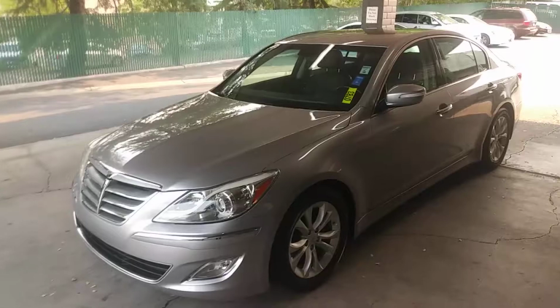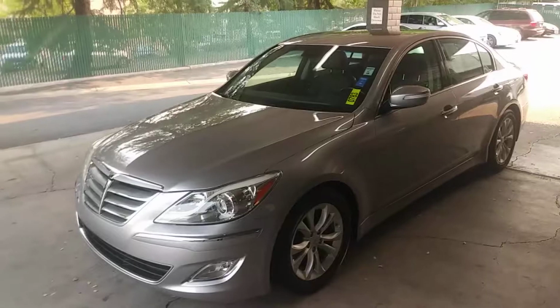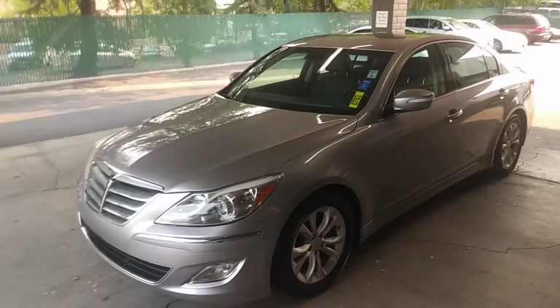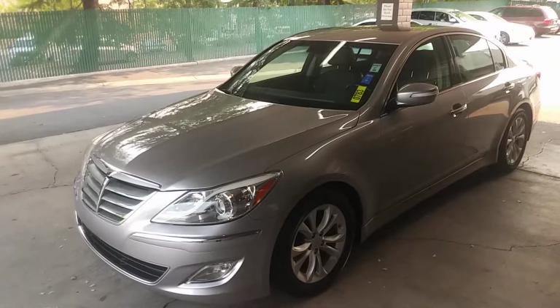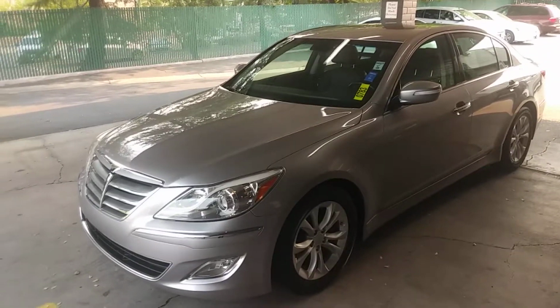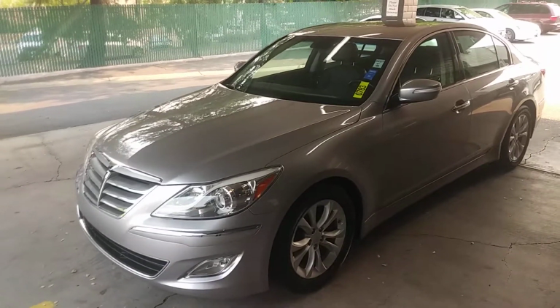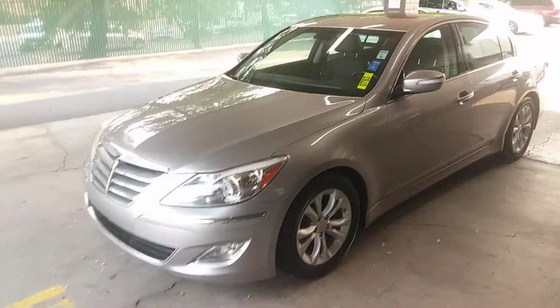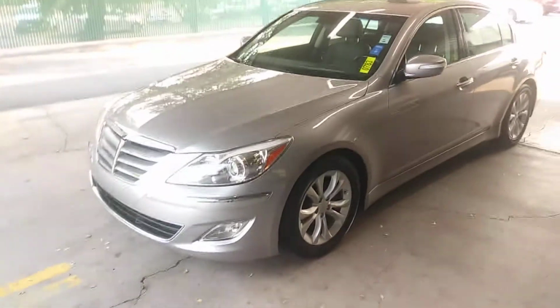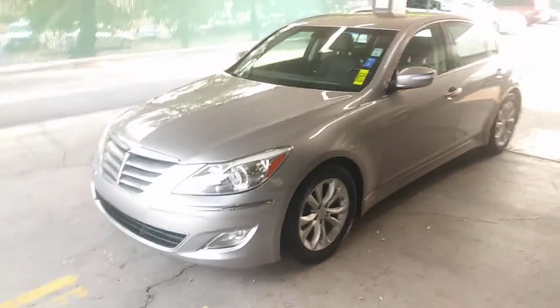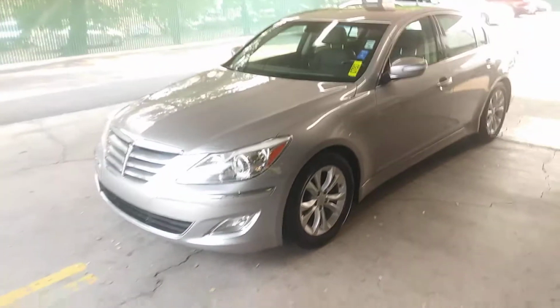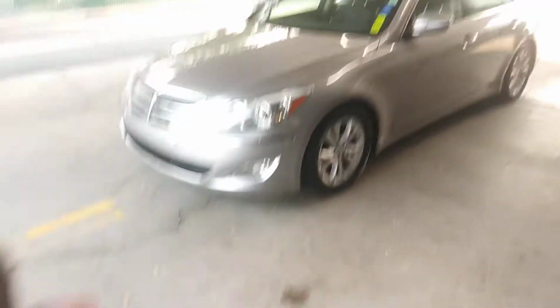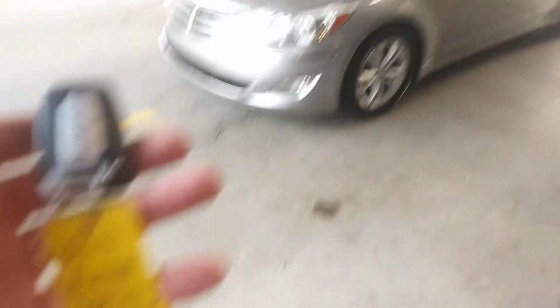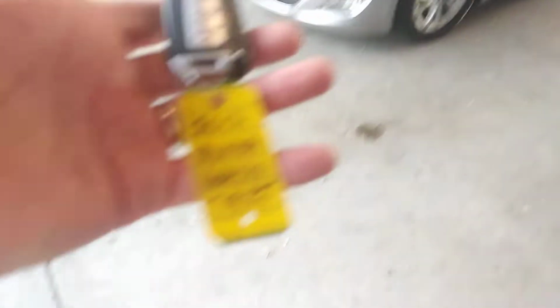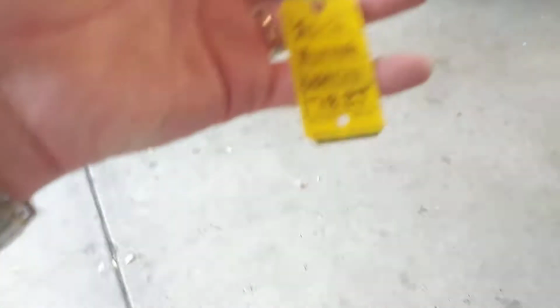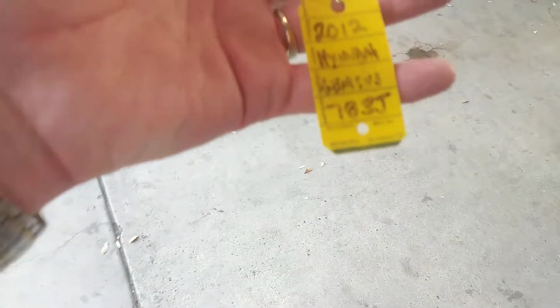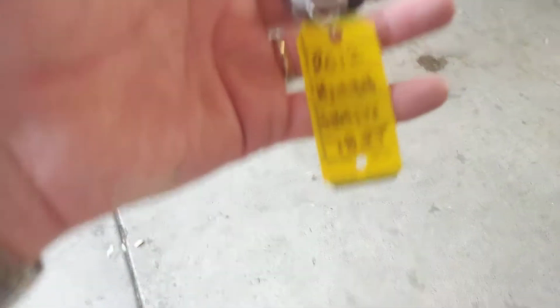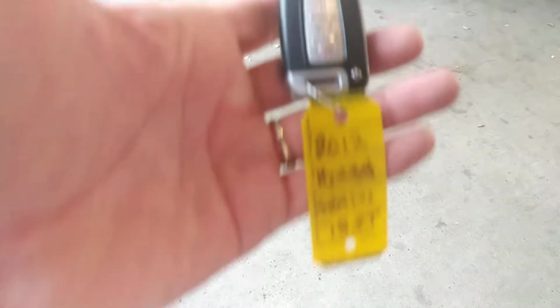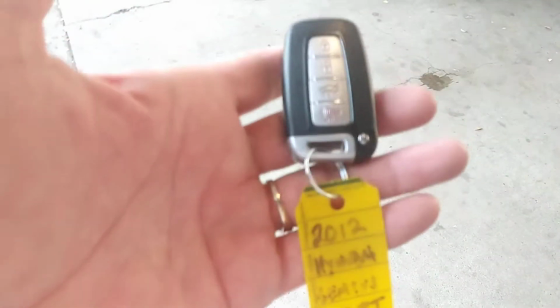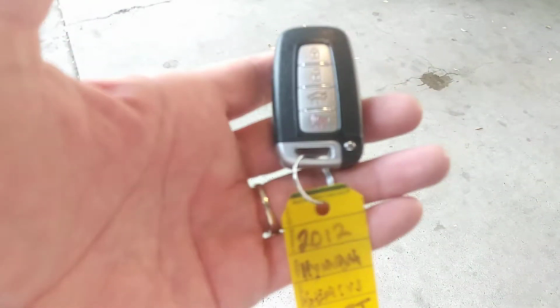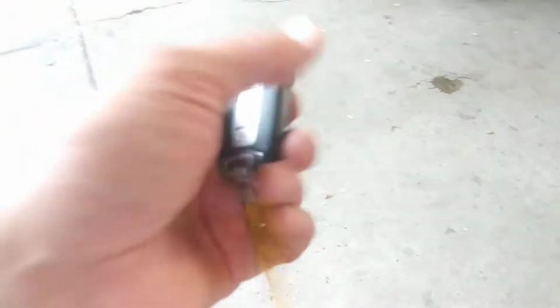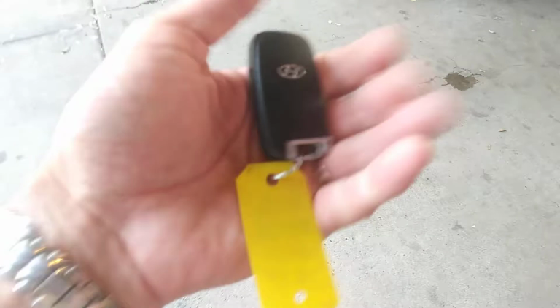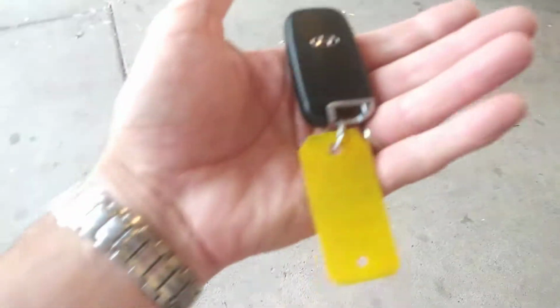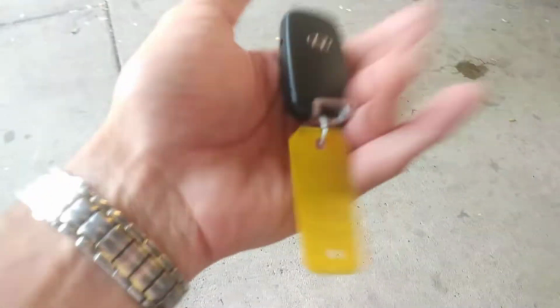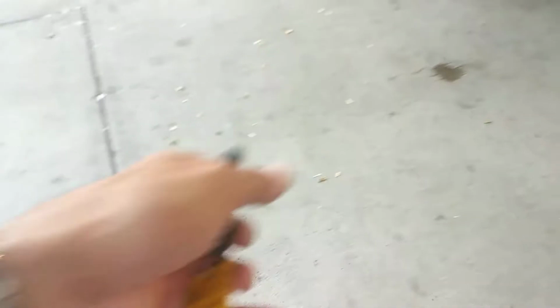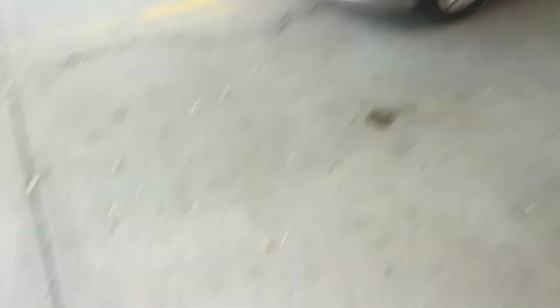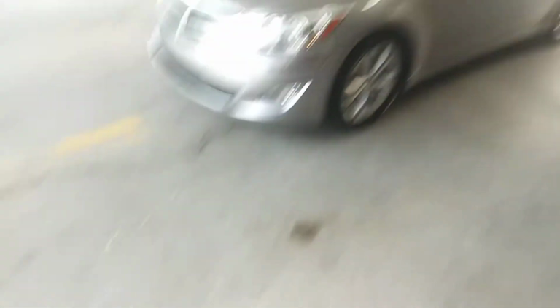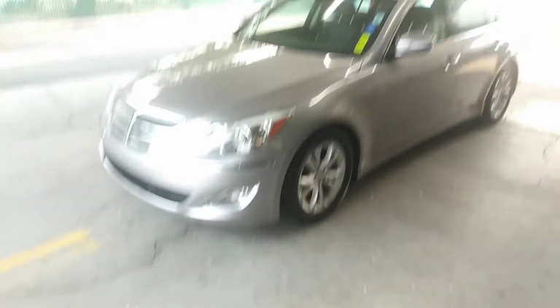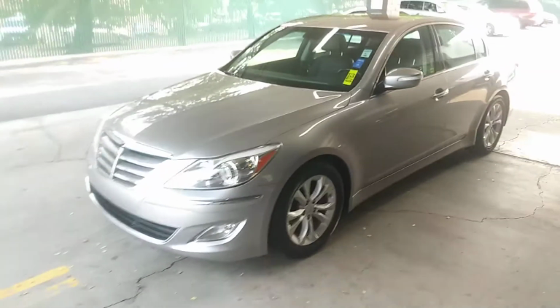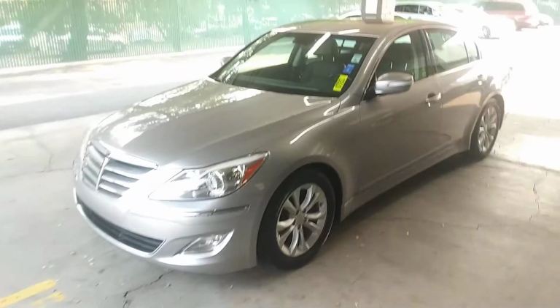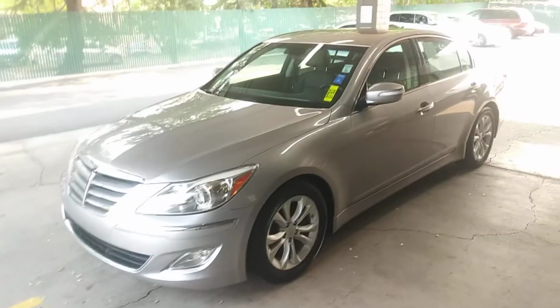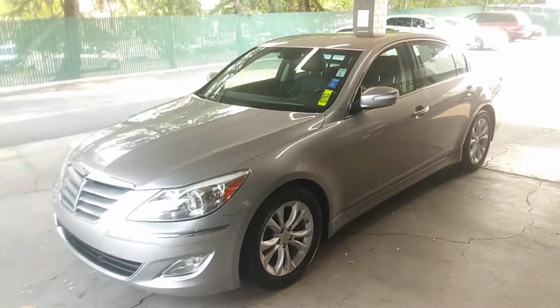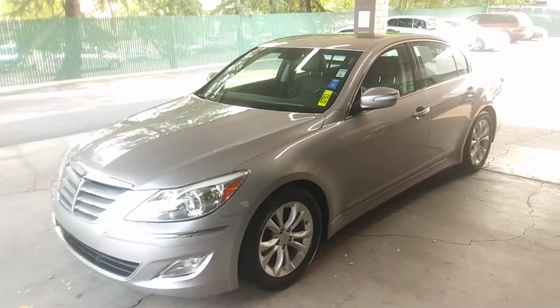Justbettercars.com presents this beautiful 2012 Hyundai Genesis. Stock number 783.